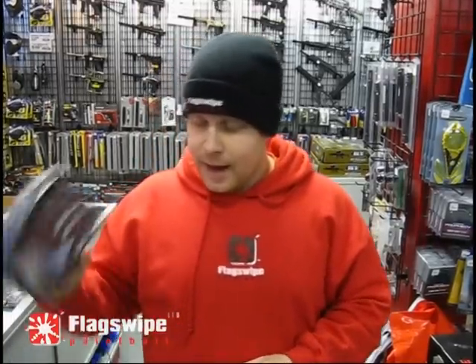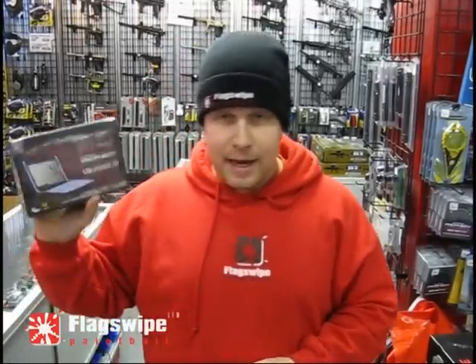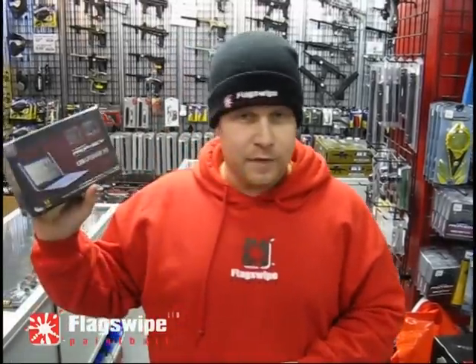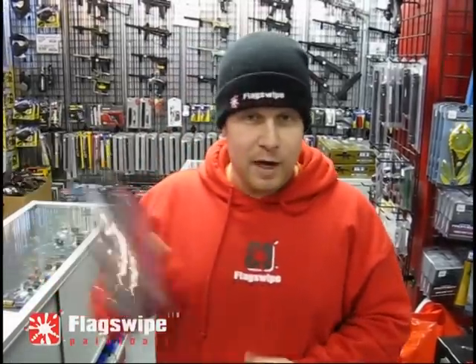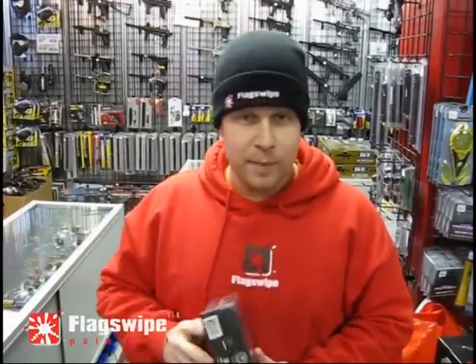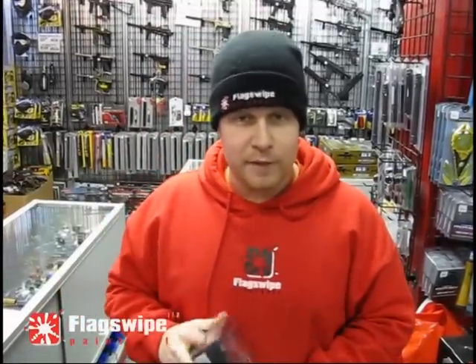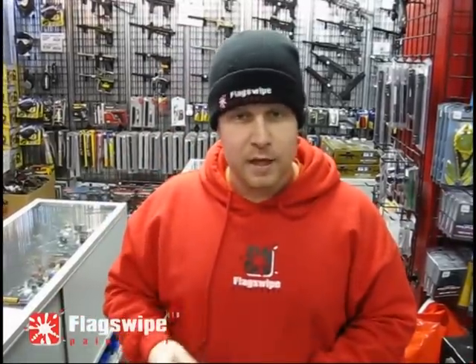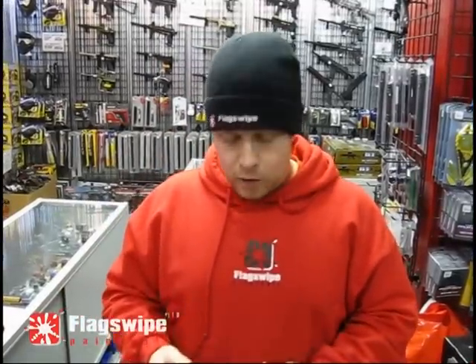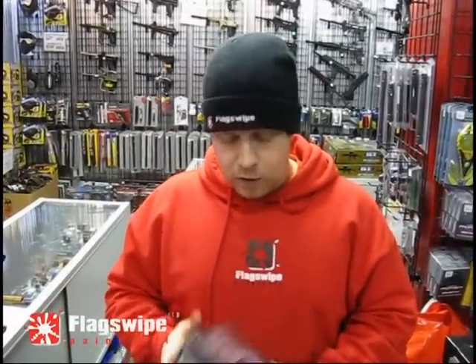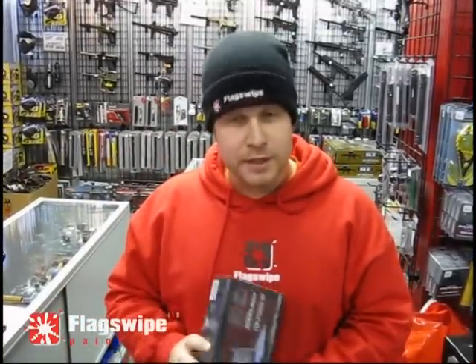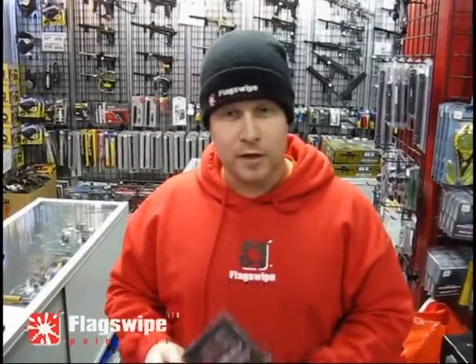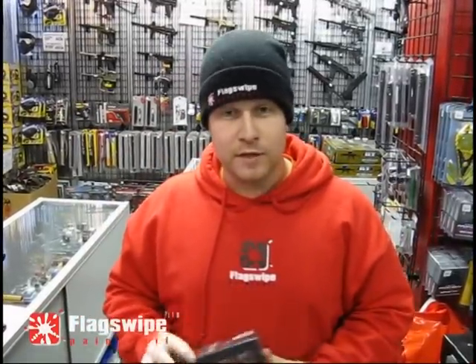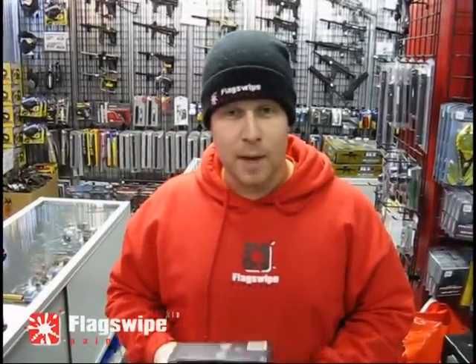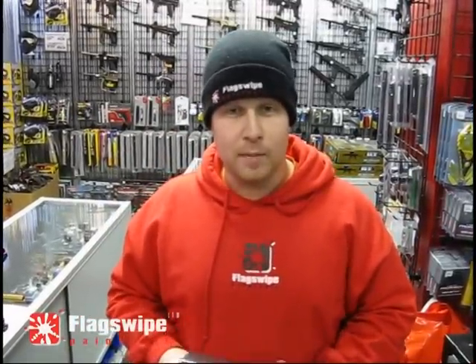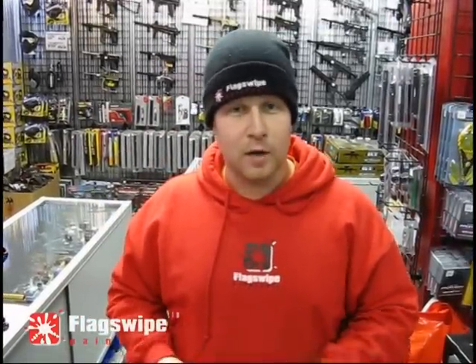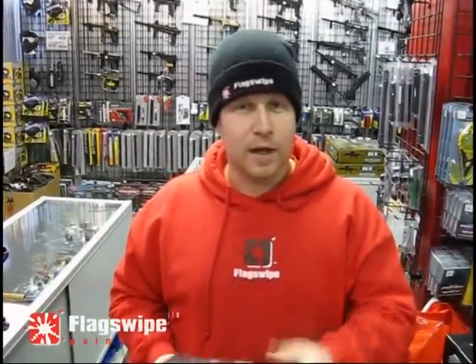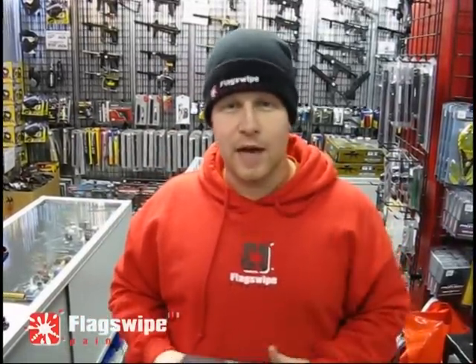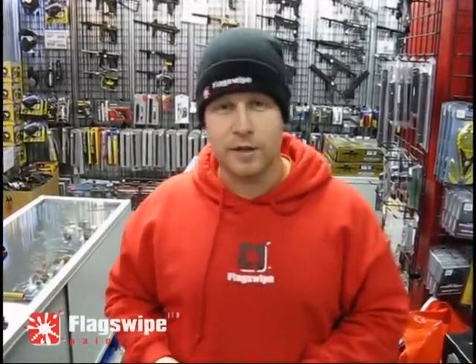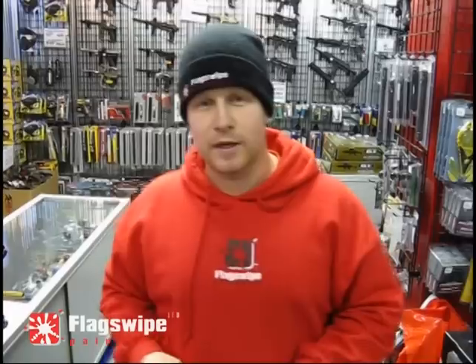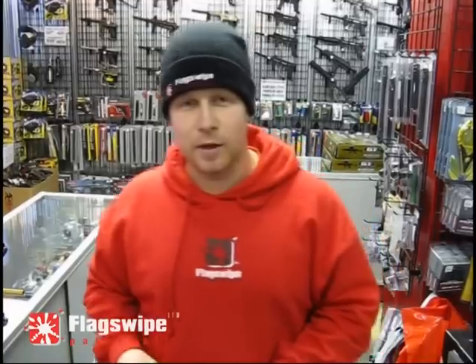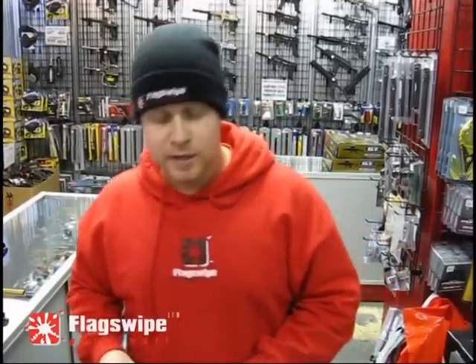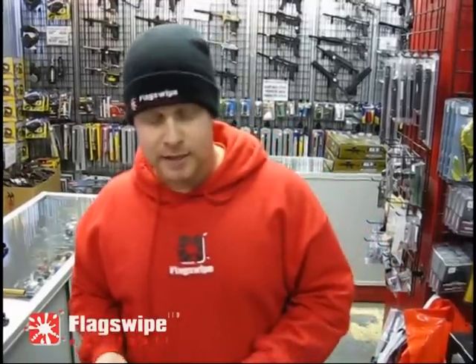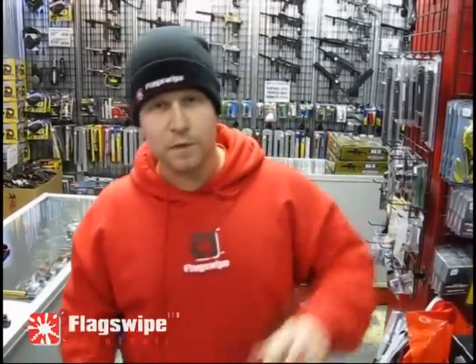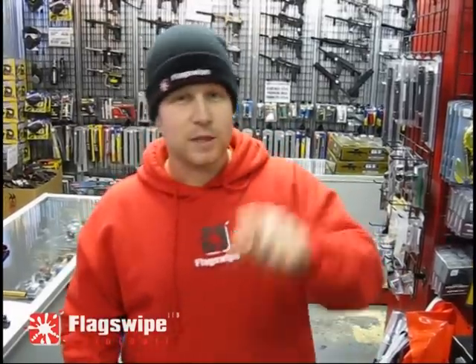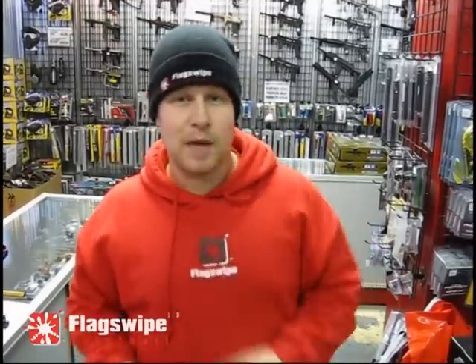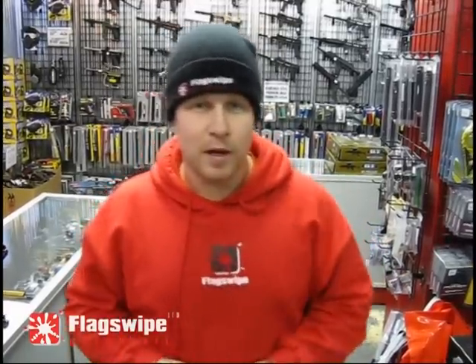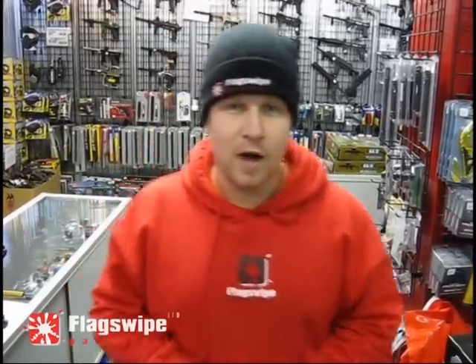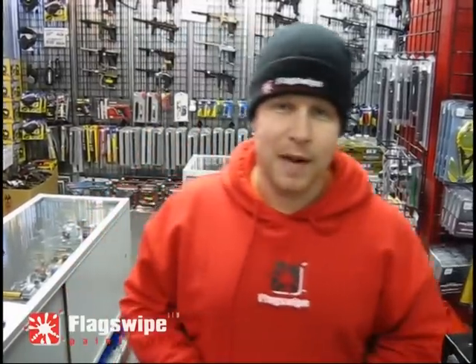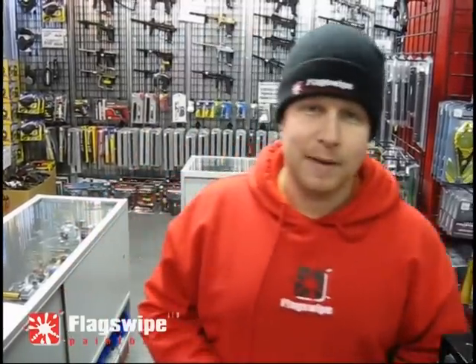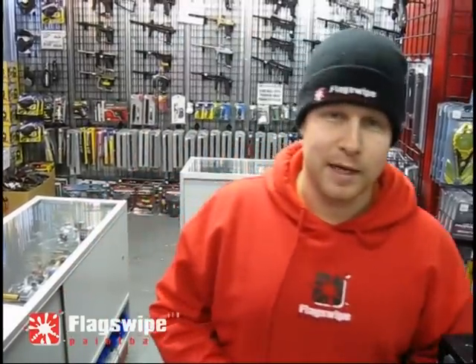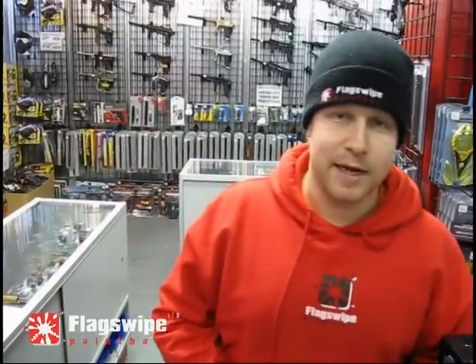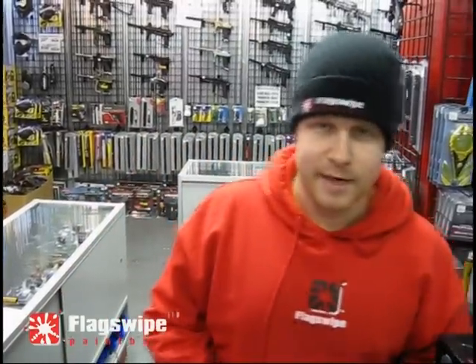If you want anything Prophecy, we are one of the largest sellers of this hopper on the market. We would love to have you as our customer. Check us out at FlagSwipePaintball.com and BuyPaintball.ca. See ya!